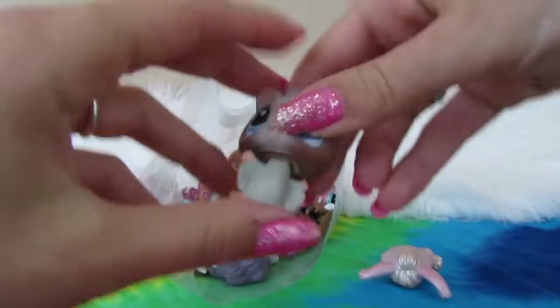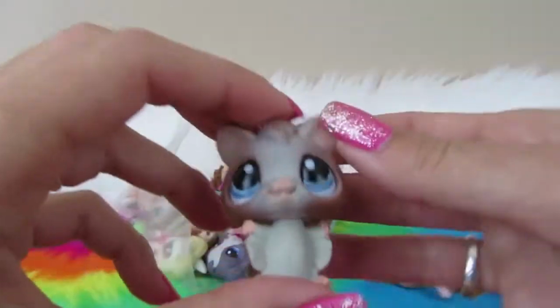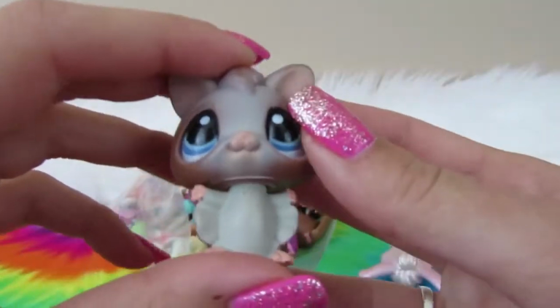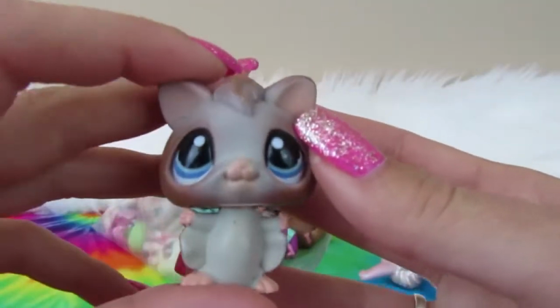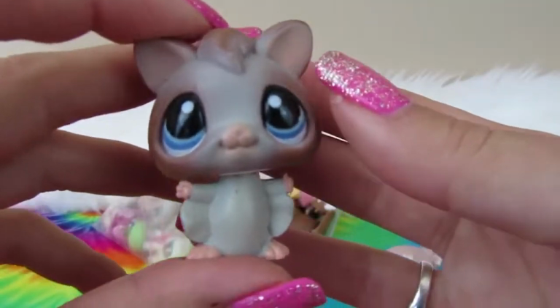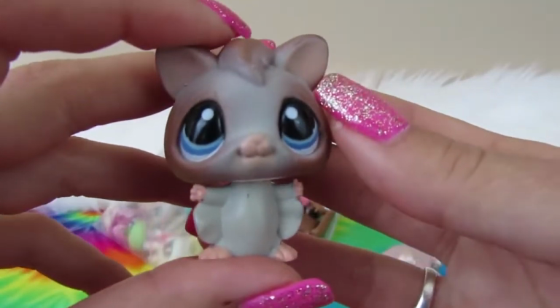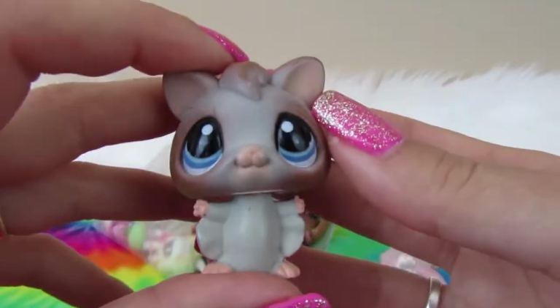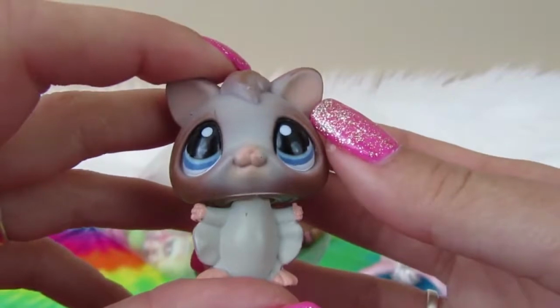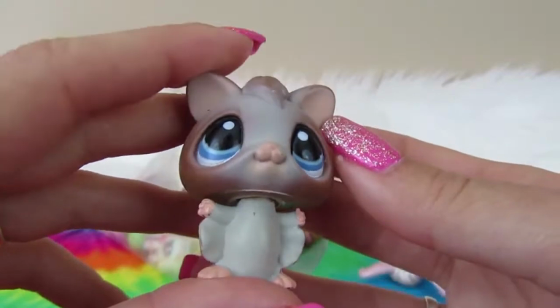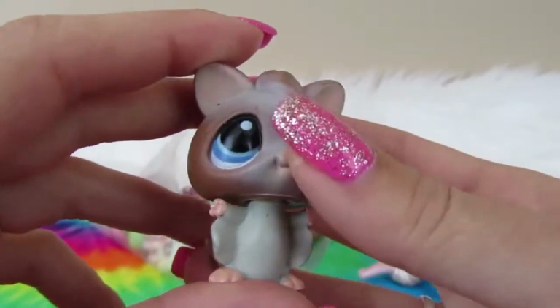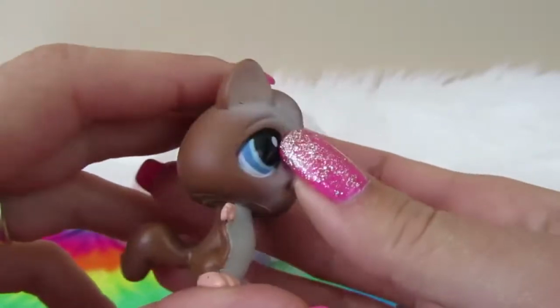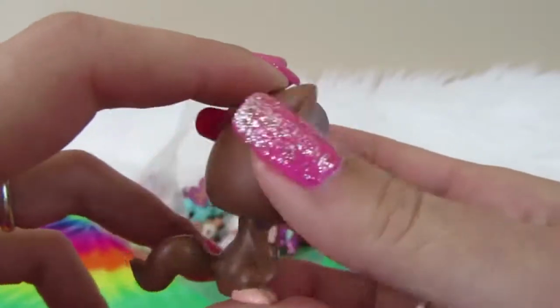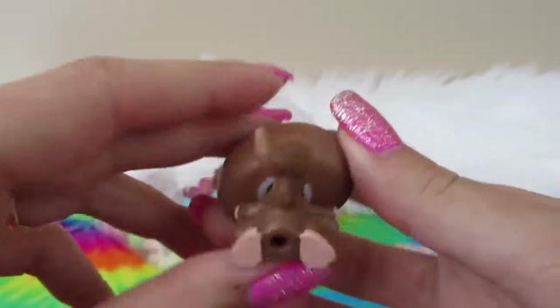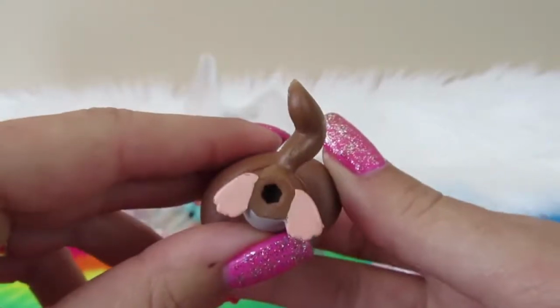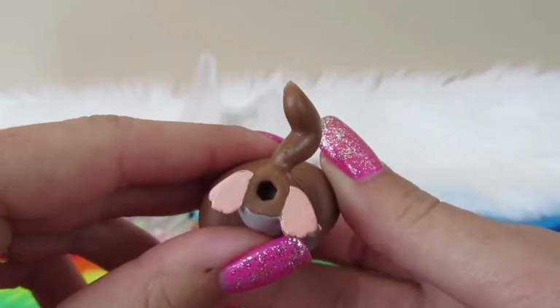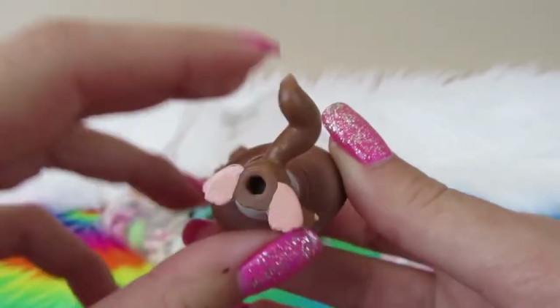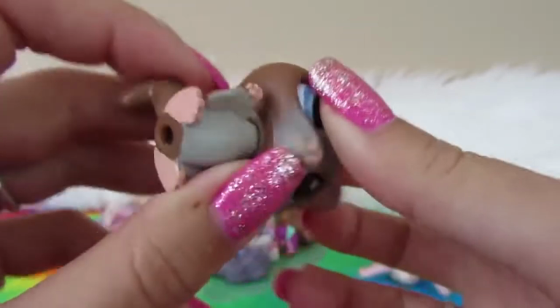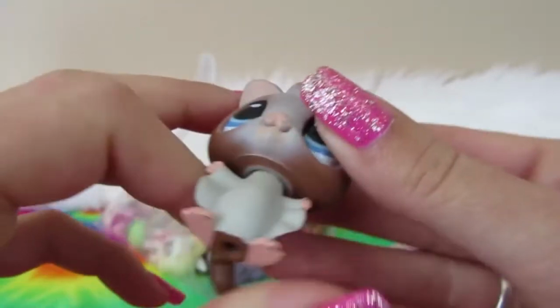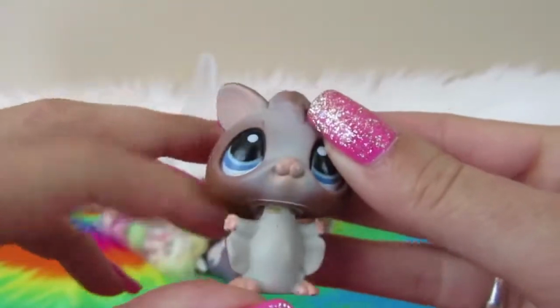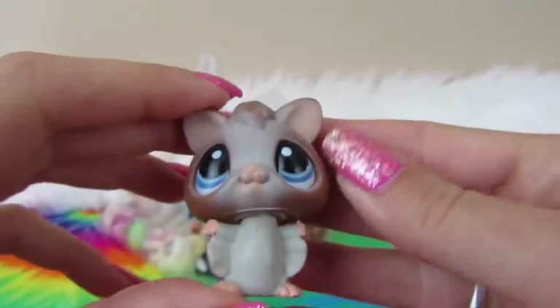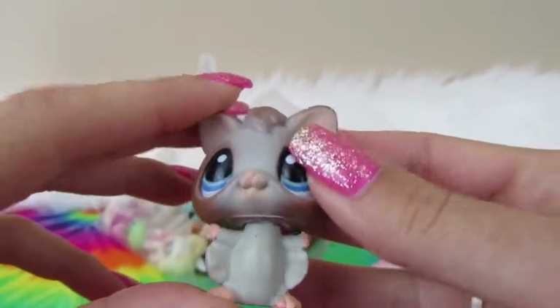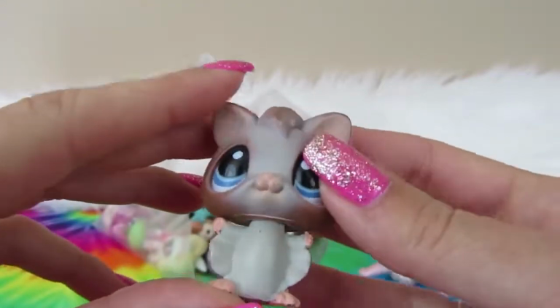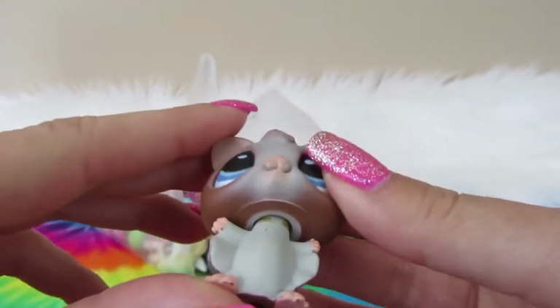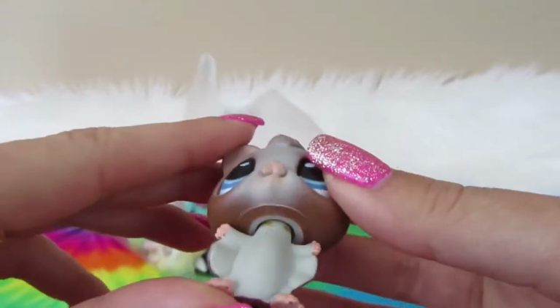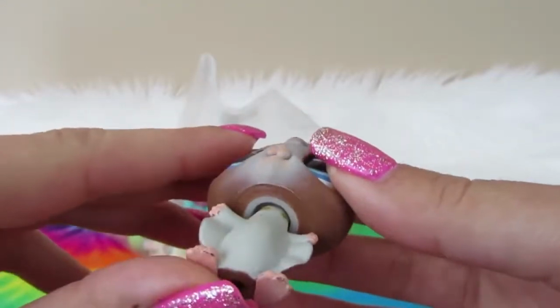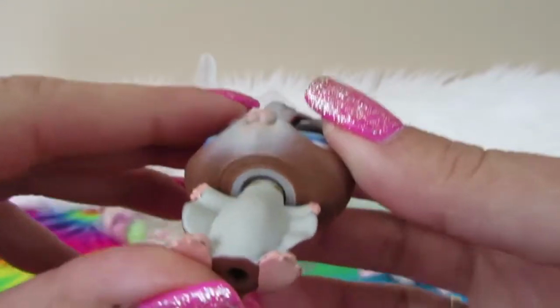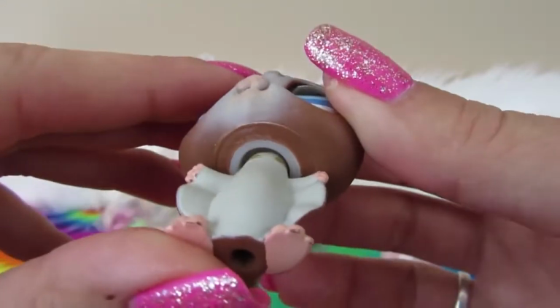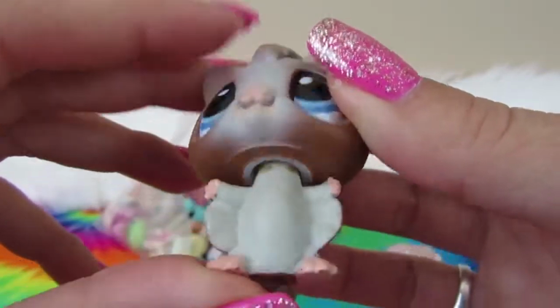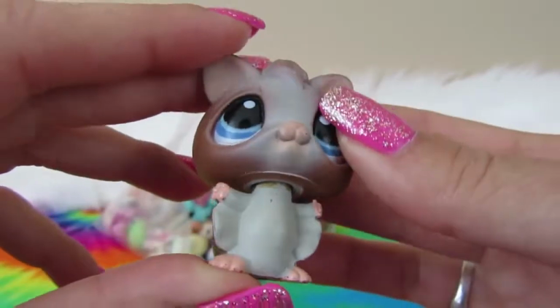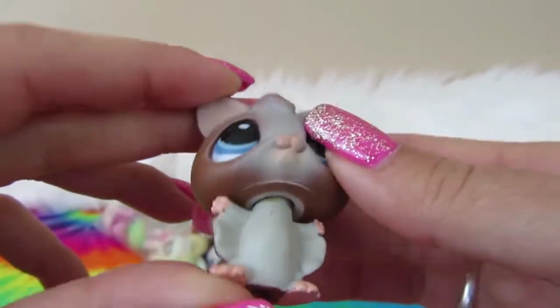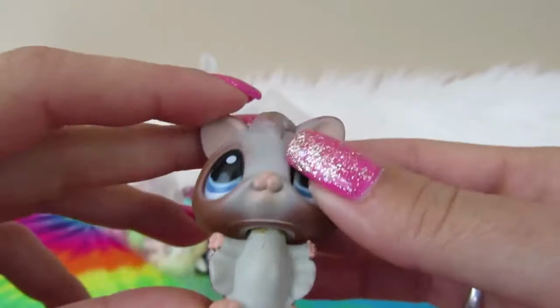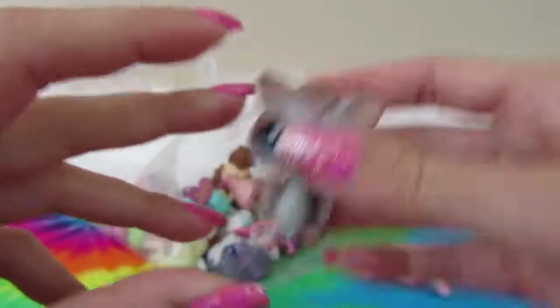Next we have a flying squirrel, I believe. He's so cute. He's got some shading, he's brown, no magnet, but he's pretty cute and in nice condition. I think he has a little rust in his head.